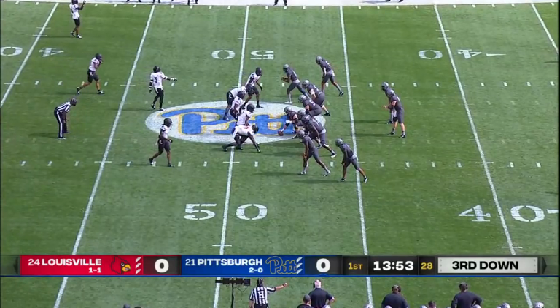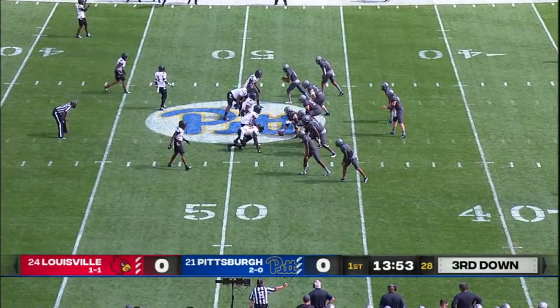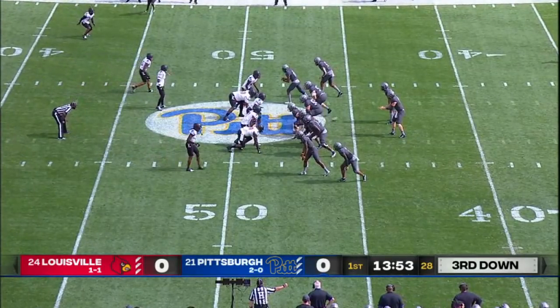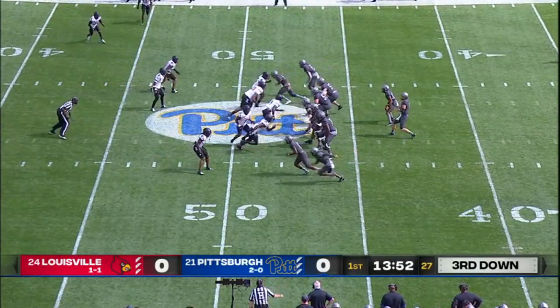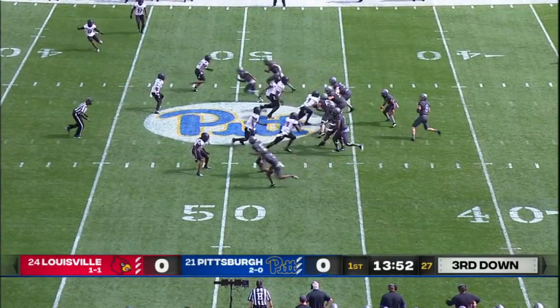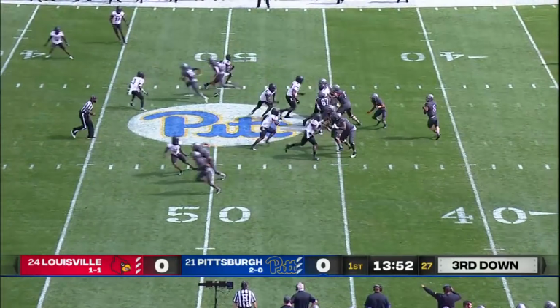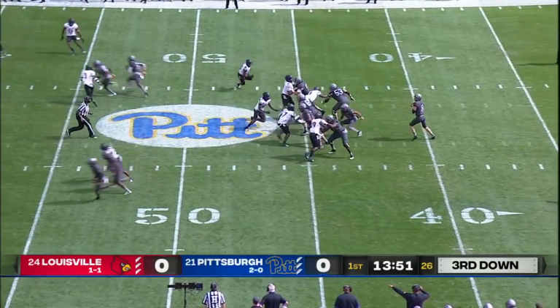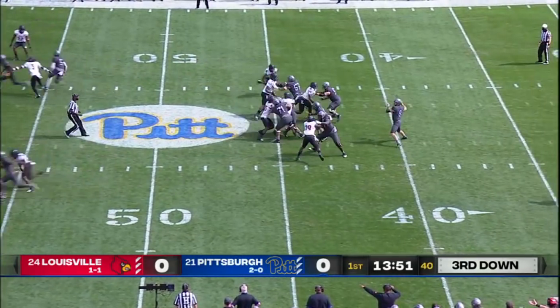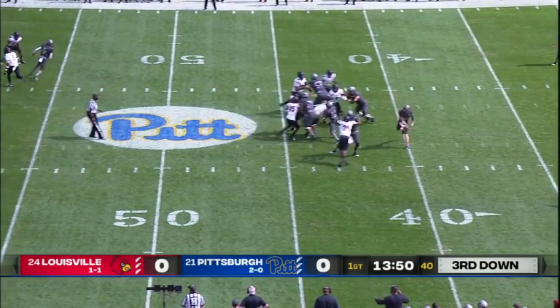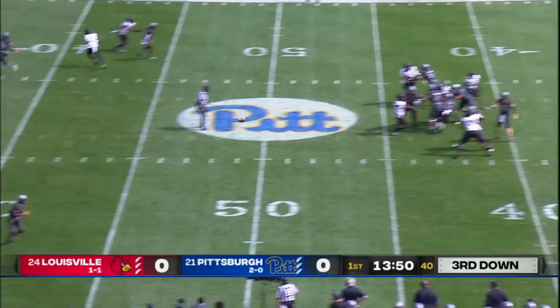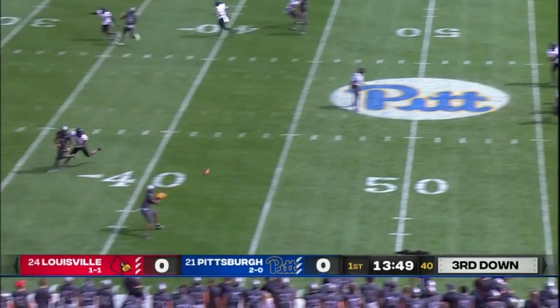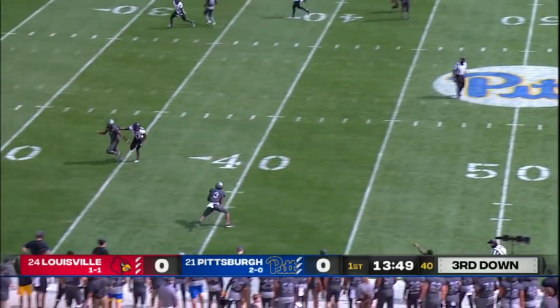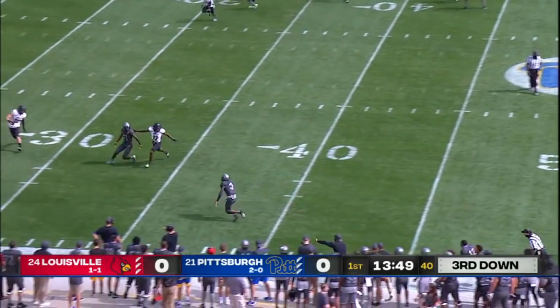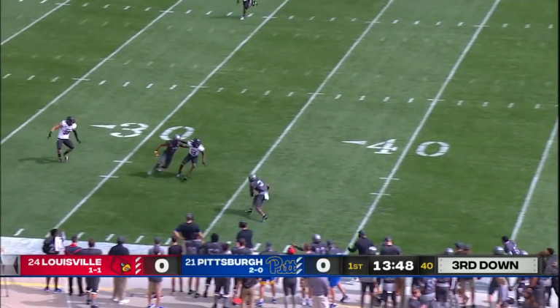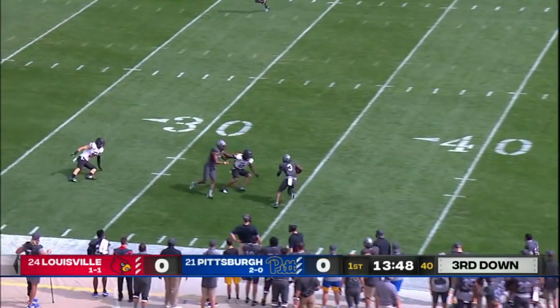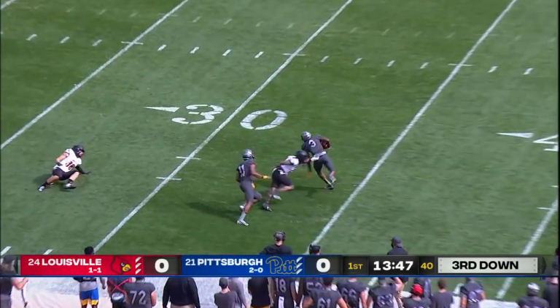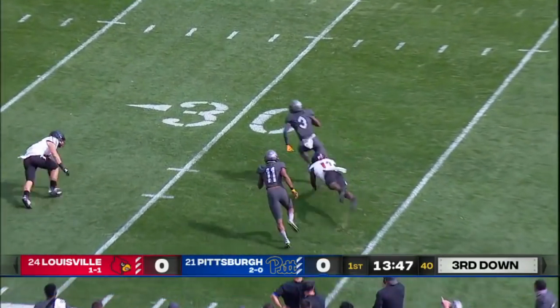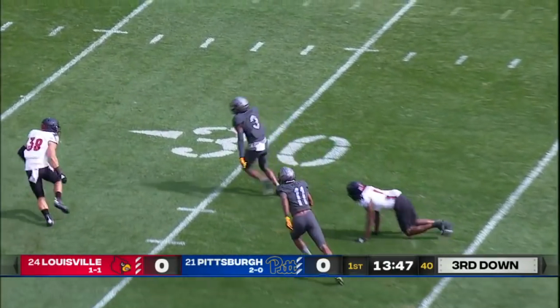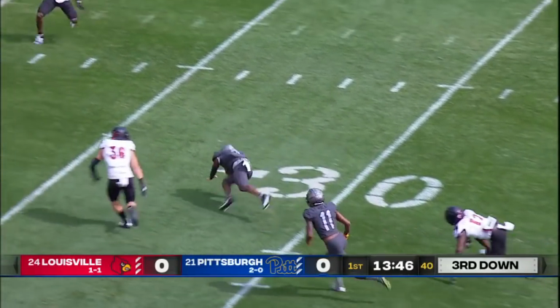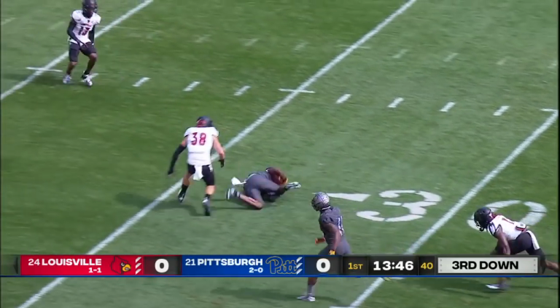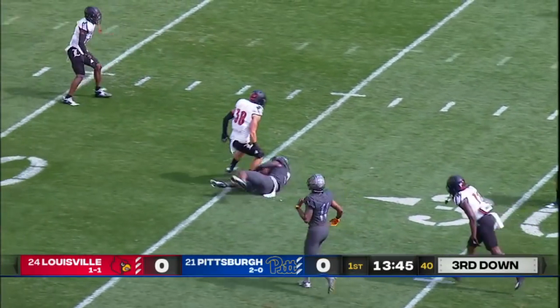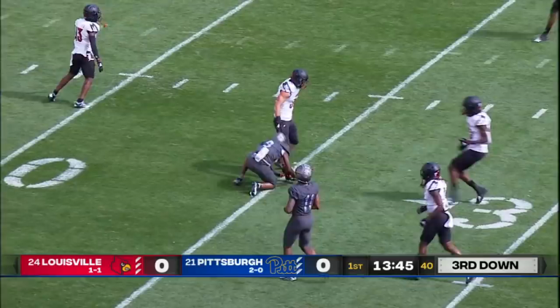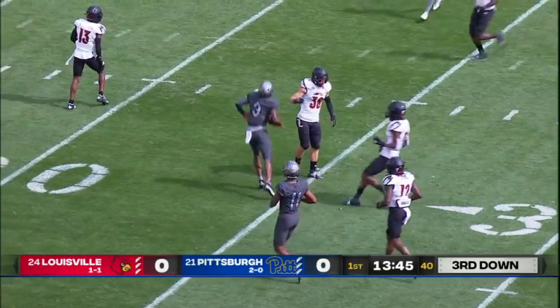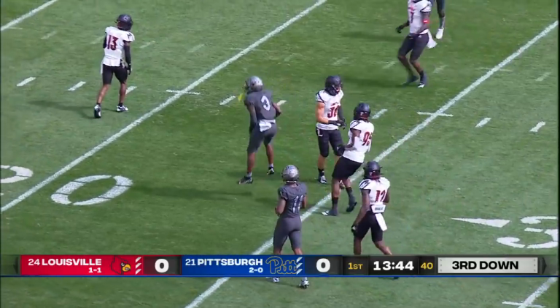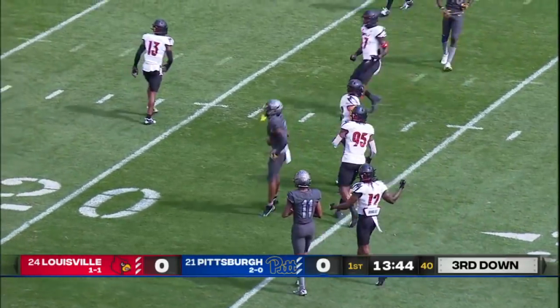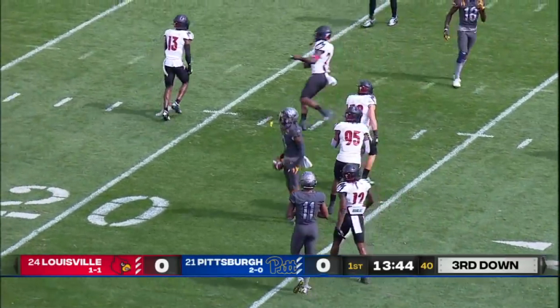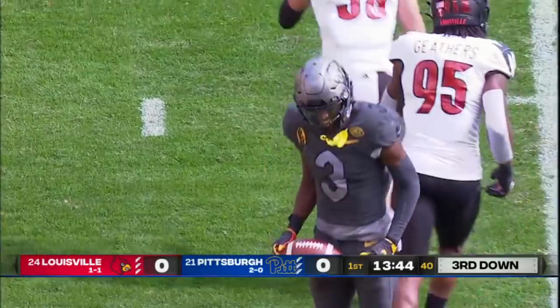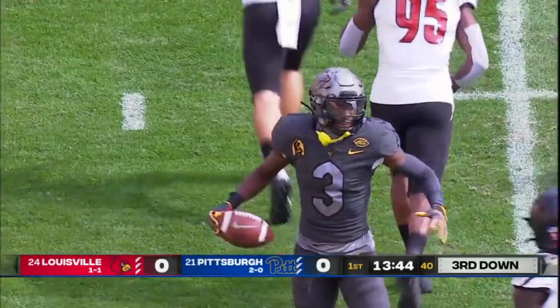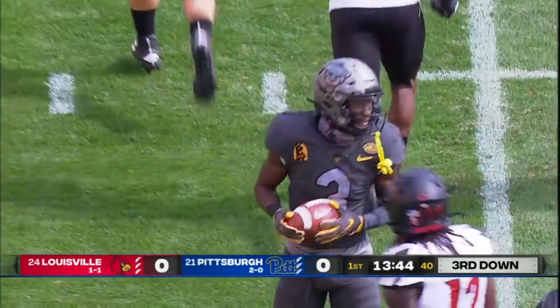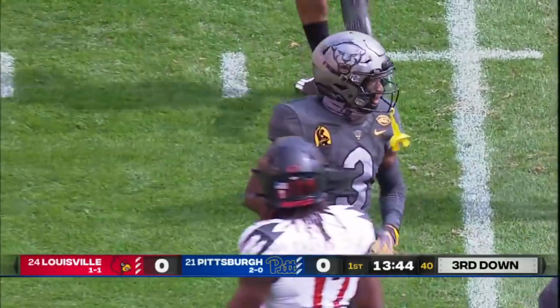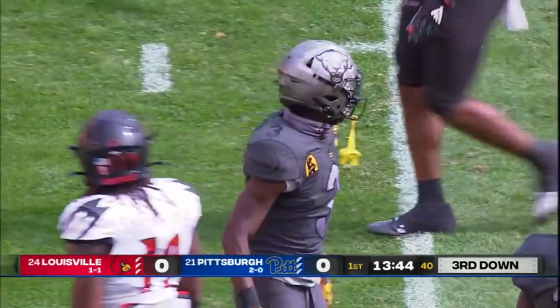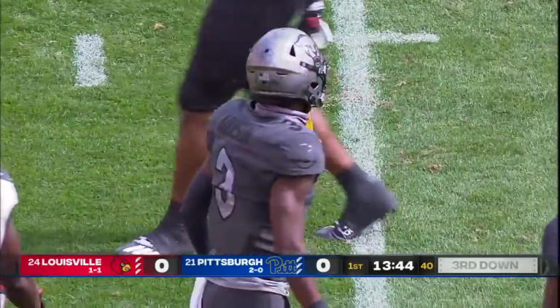At App State, downhill attacking. Little tempo used by the Panthers here on third down and a quick throw to the near side. This is the freshman Addison cutting into Louisville territory and tripped up shy of the 25-yard line — Jordan Addison.